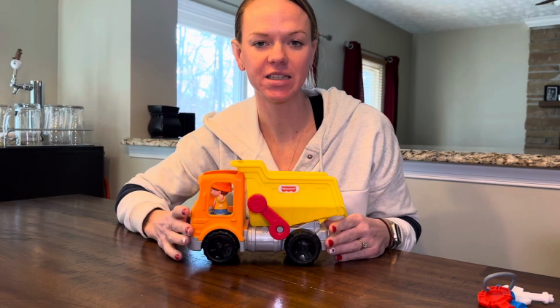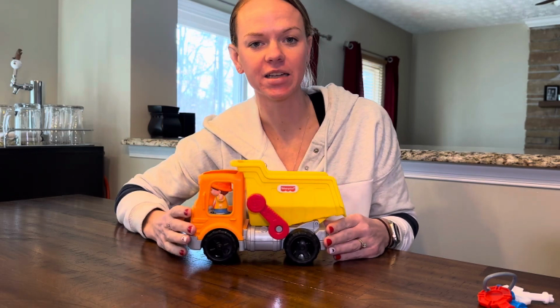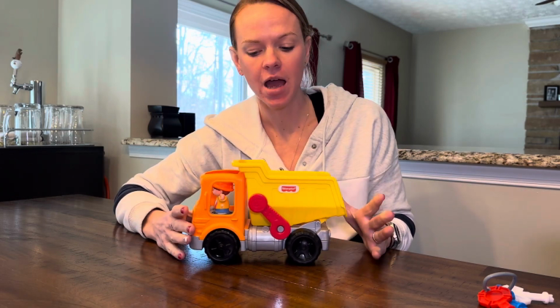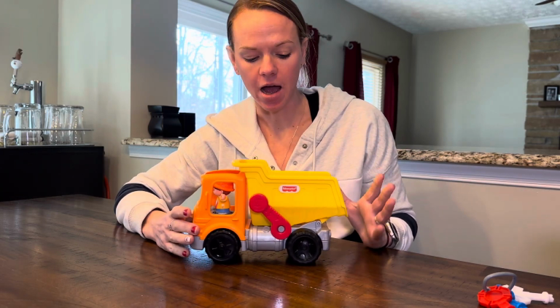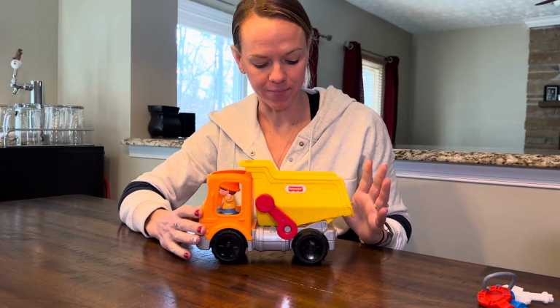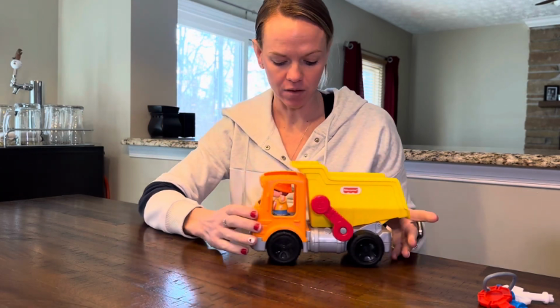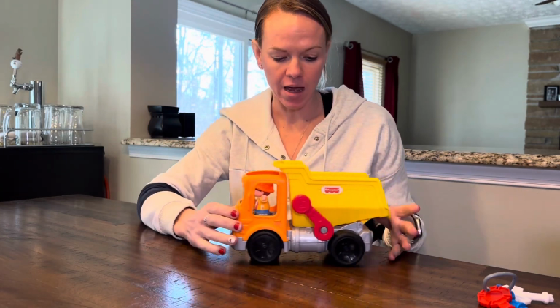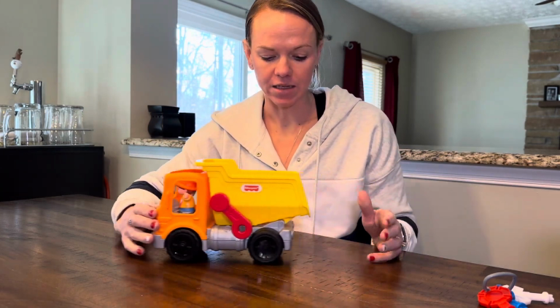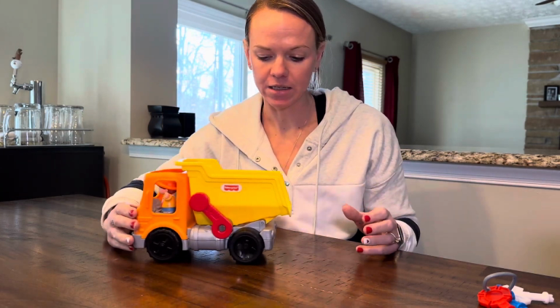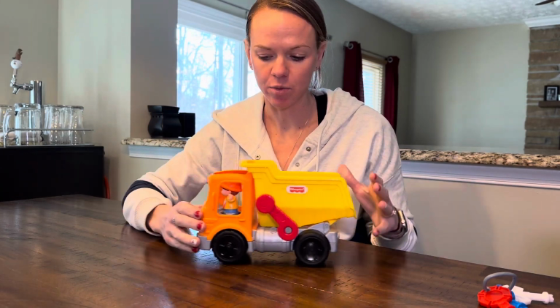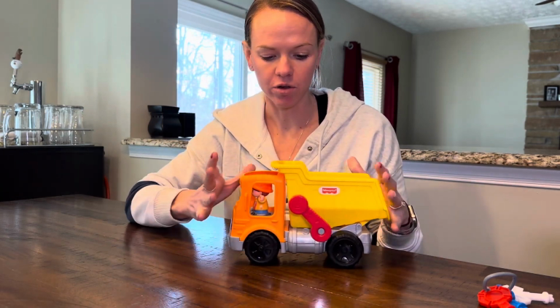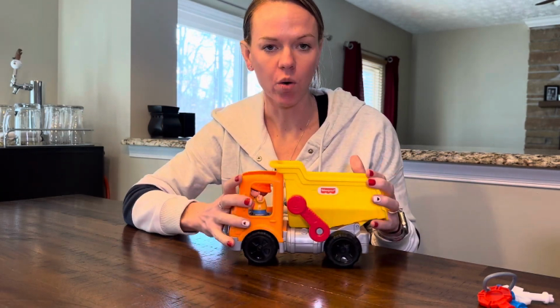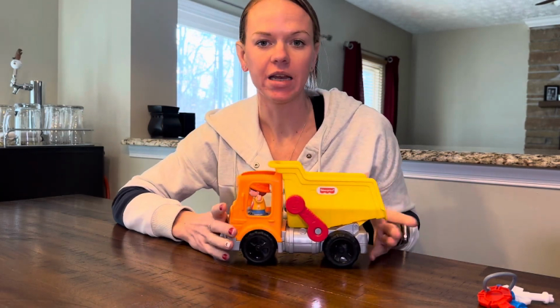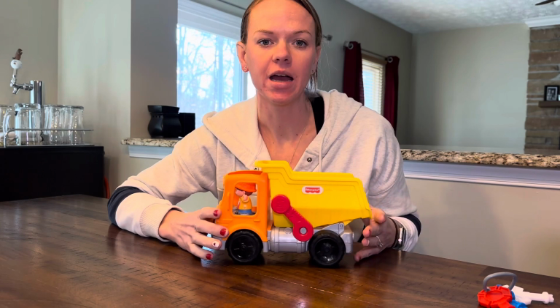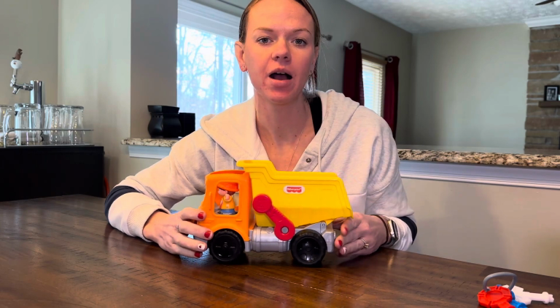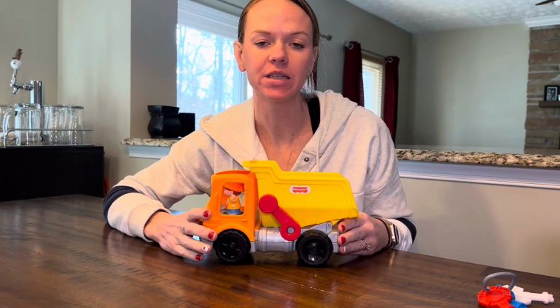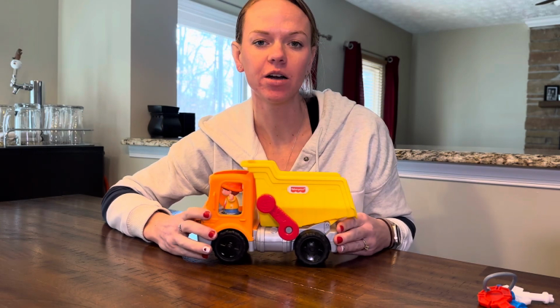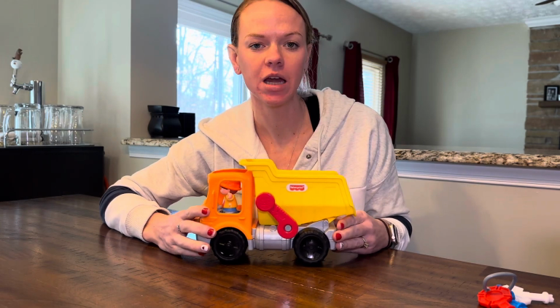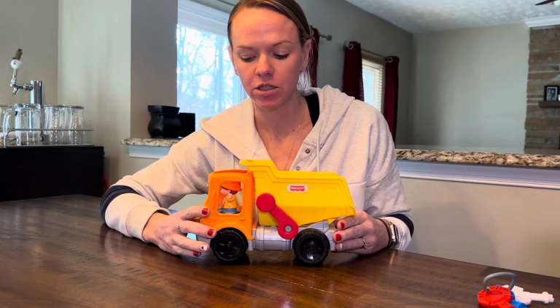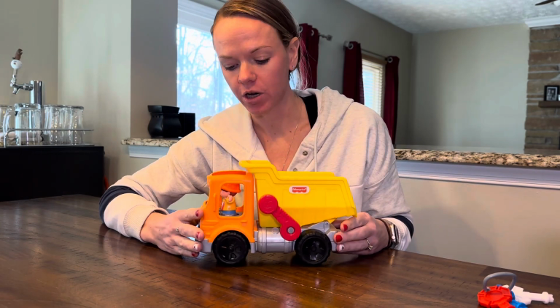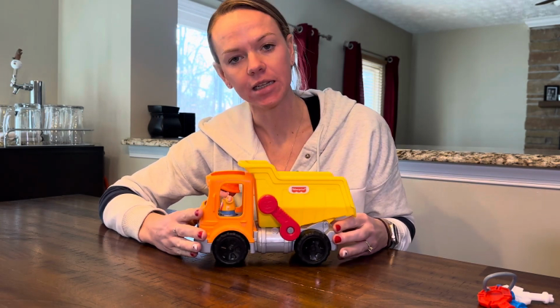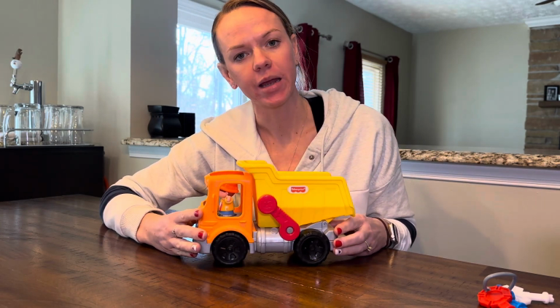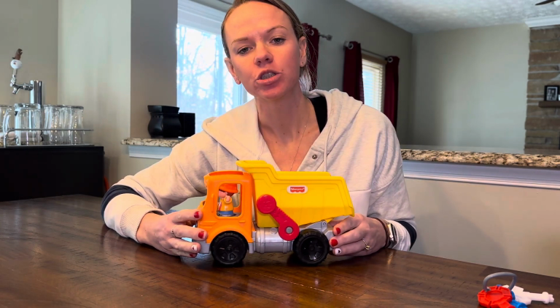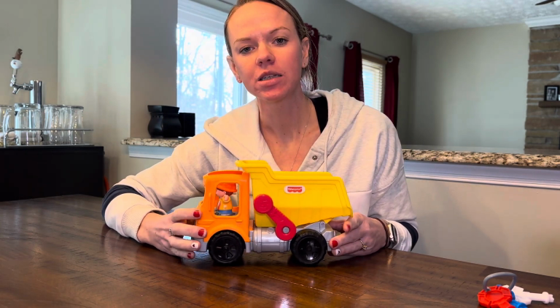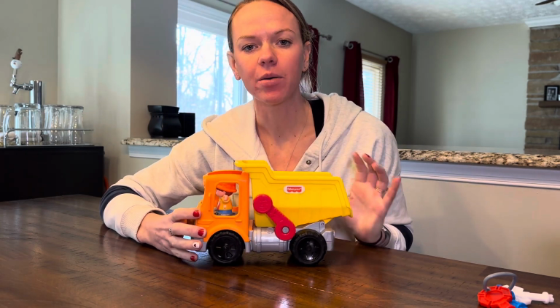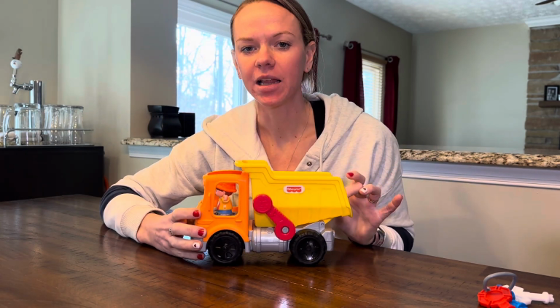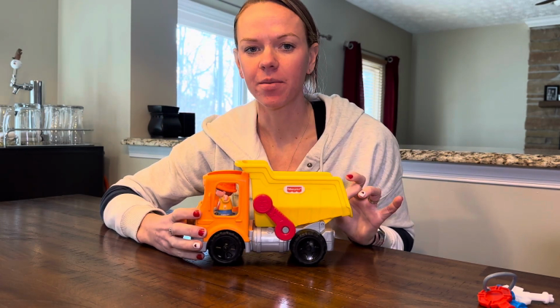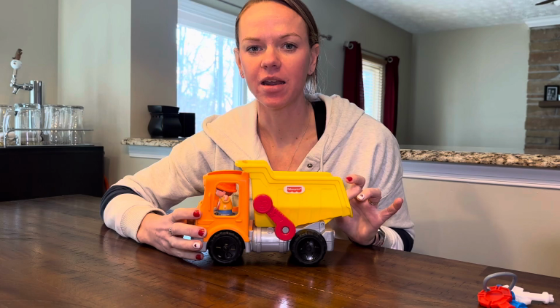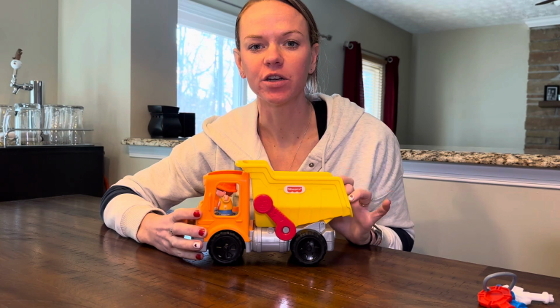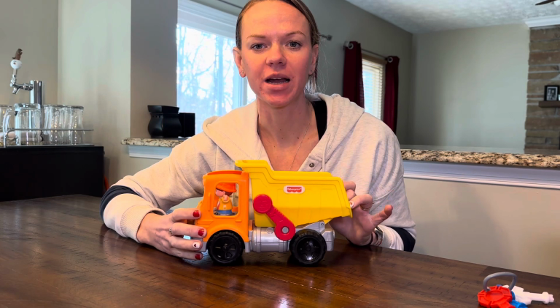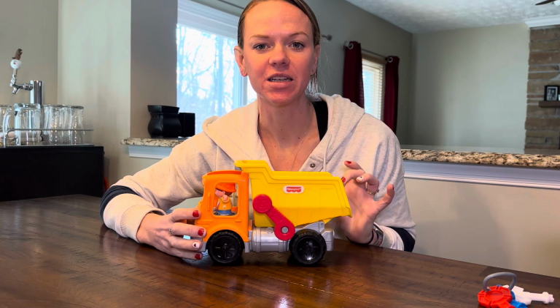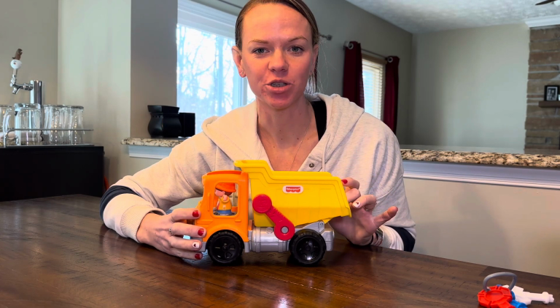It's nice and smooth, good quality materials. So if your kids love playing with trucks, I would highly recommend this Fisher Price dump truck.